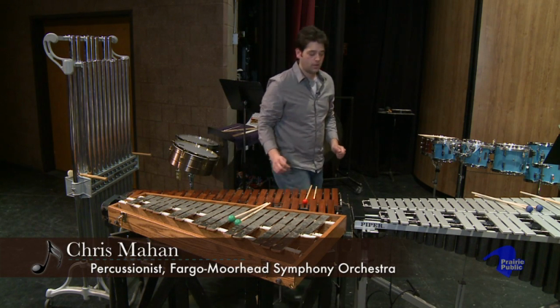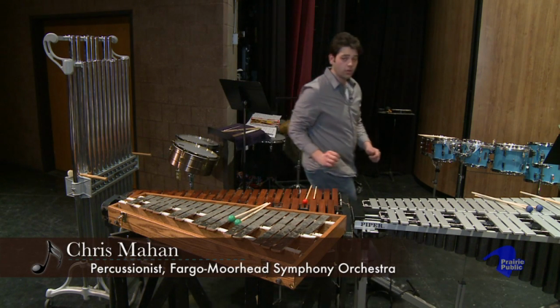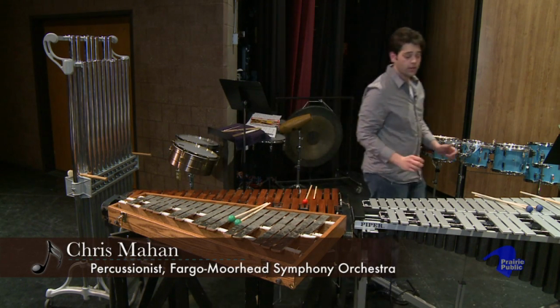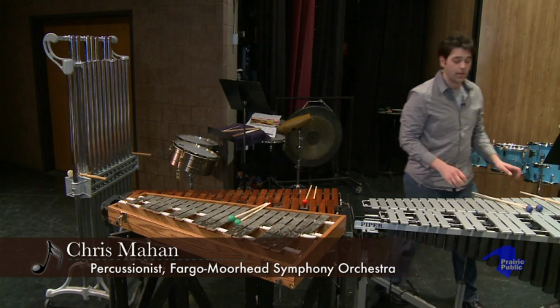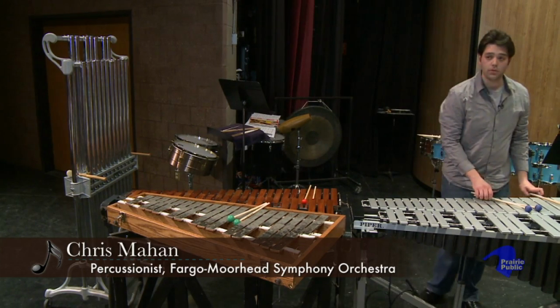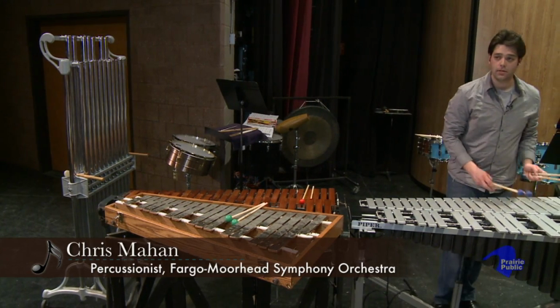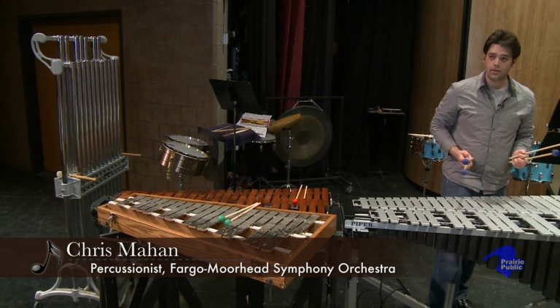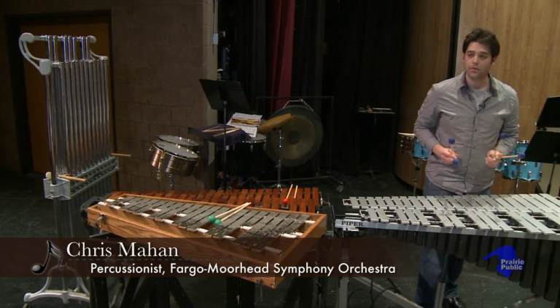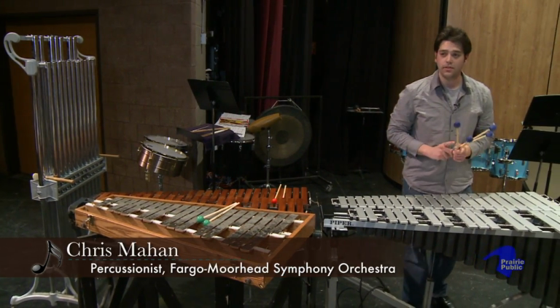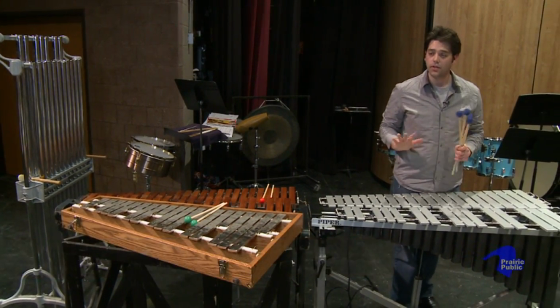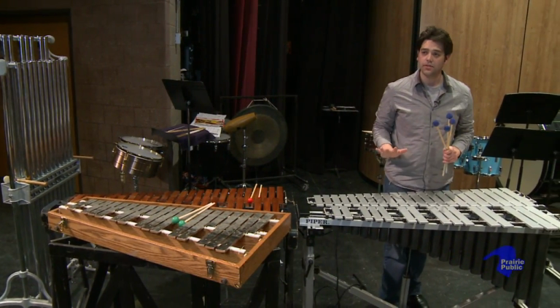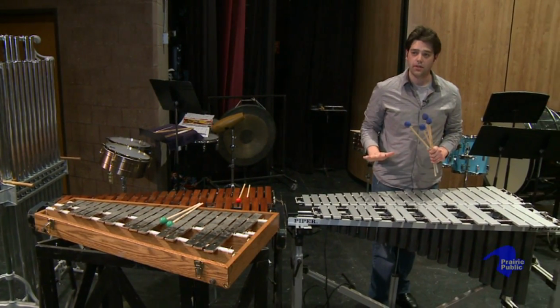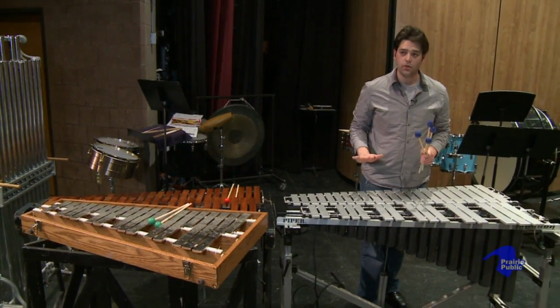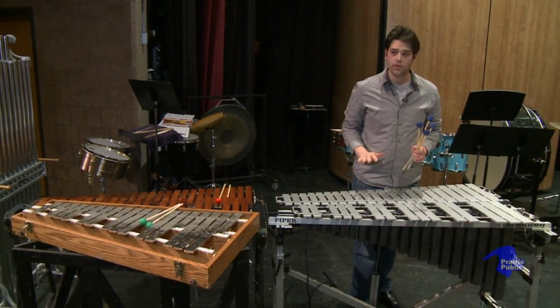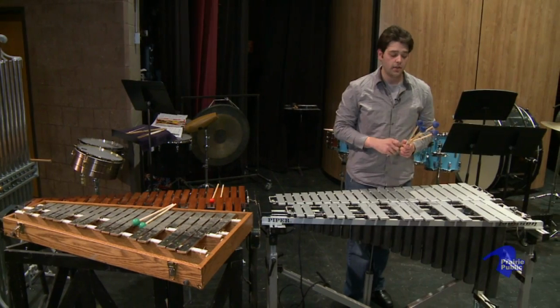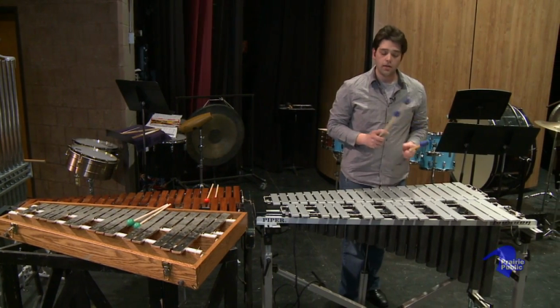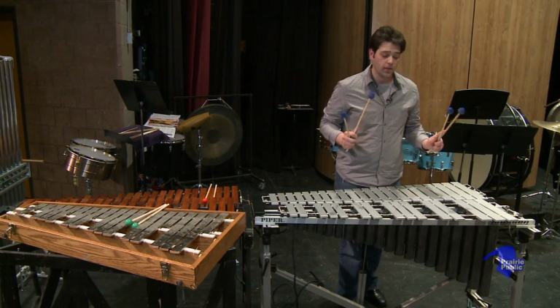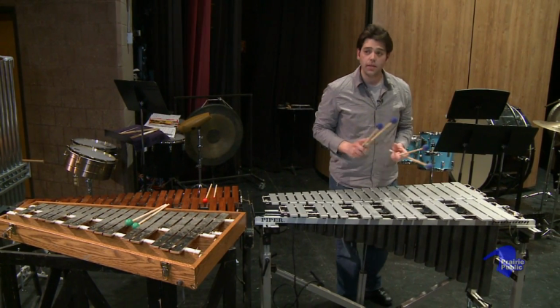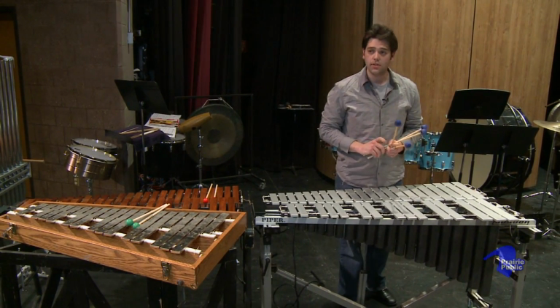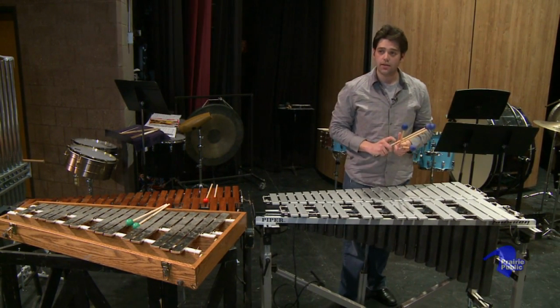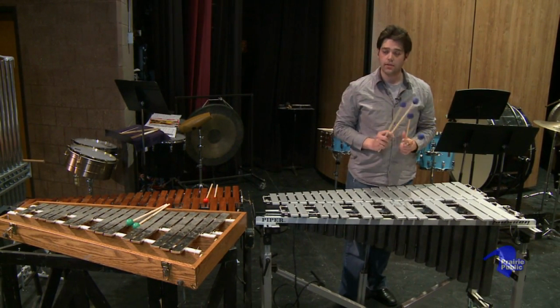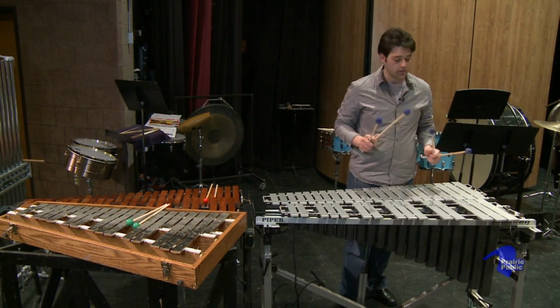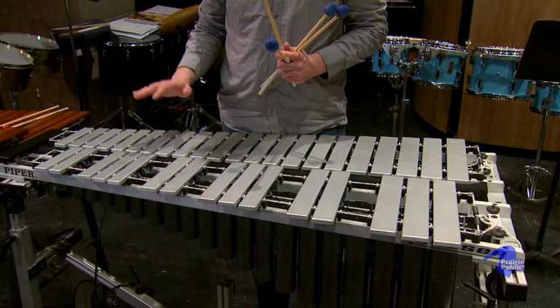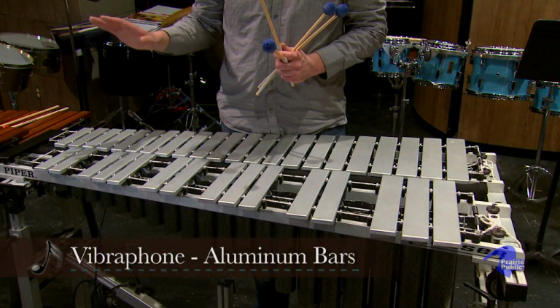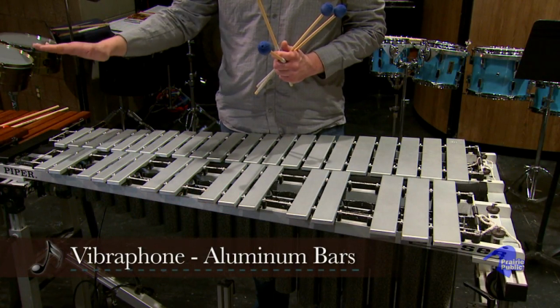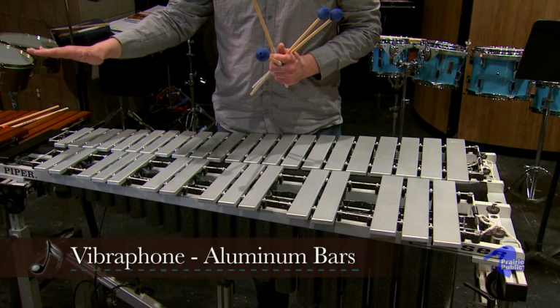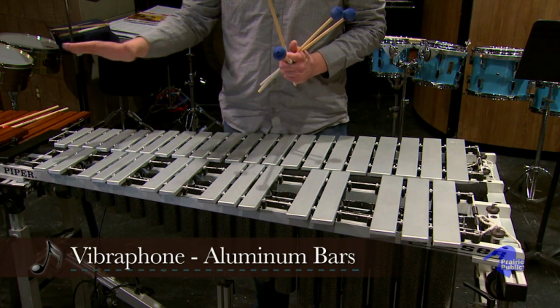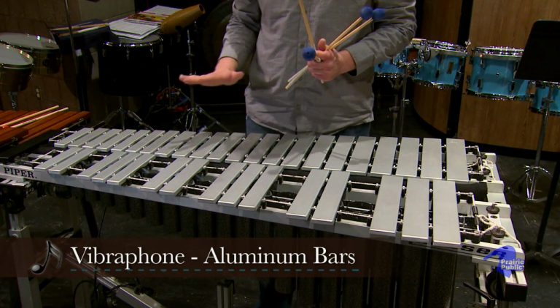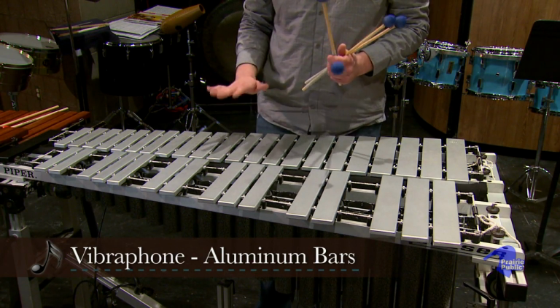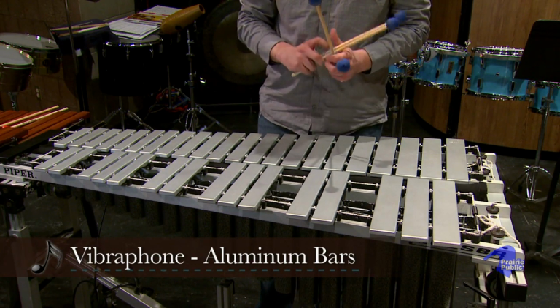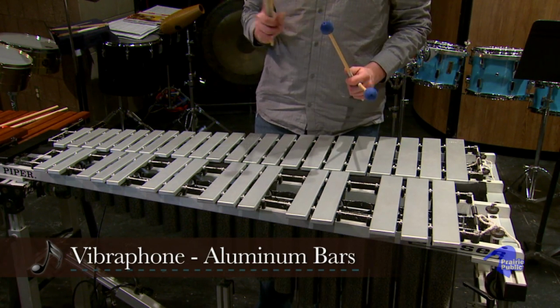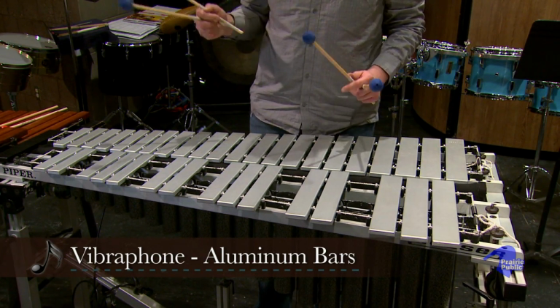And now, I'm going to go over here to the vibraphone. The vibraphone isn't usually an instrument that you're going to hear in the orchestra, but it's mainly used in jazz and other things. This is made out of aluminum bars. You're going to hear a different tone with the vibraphone.